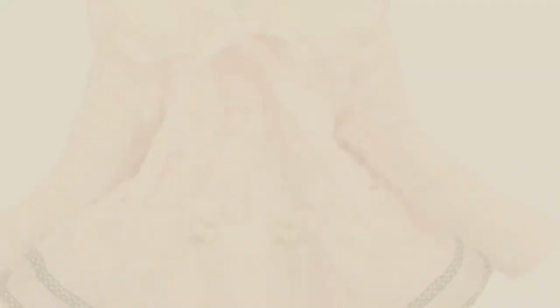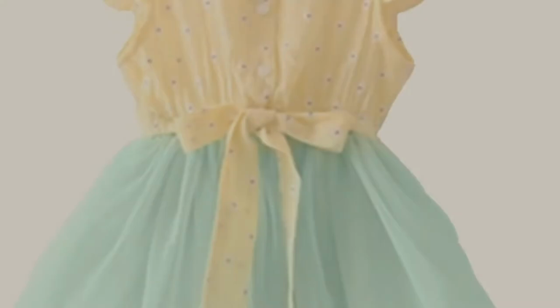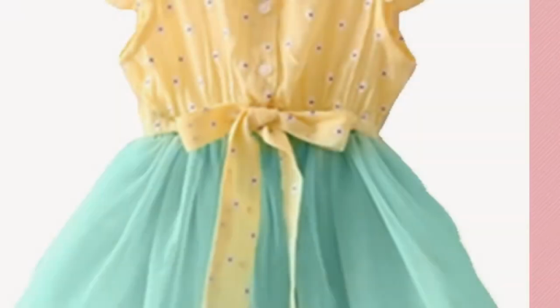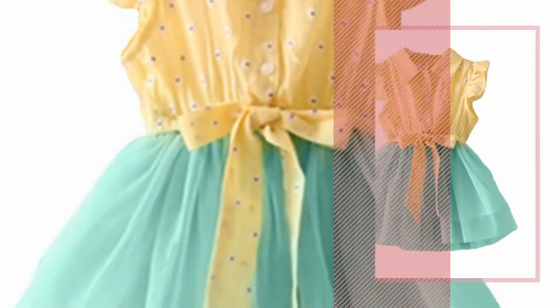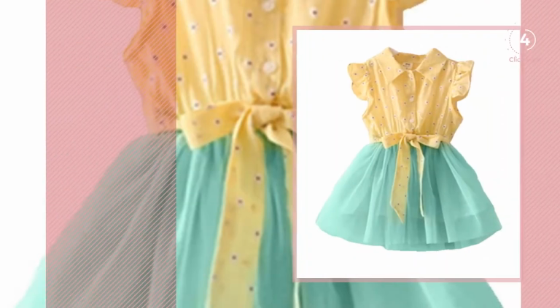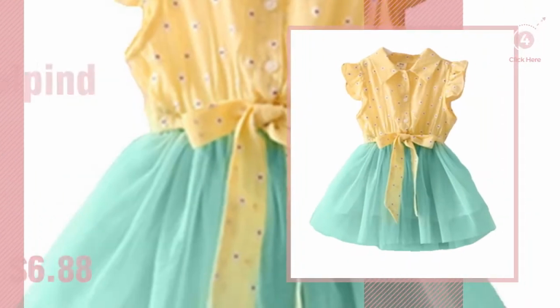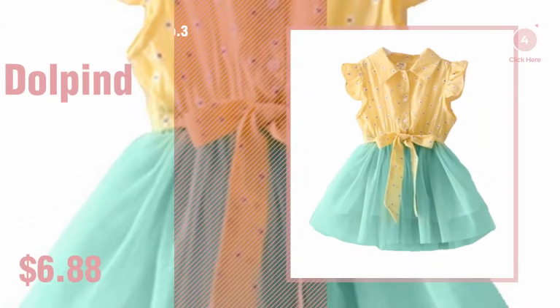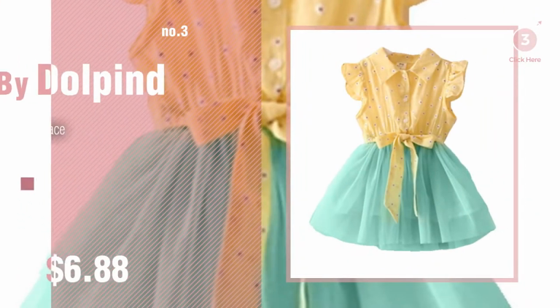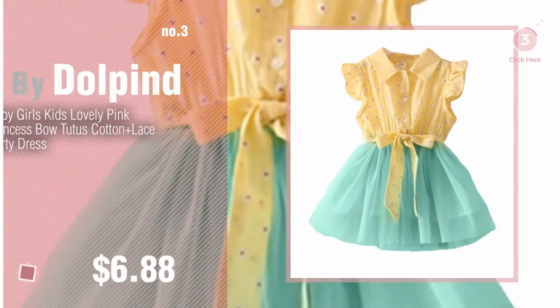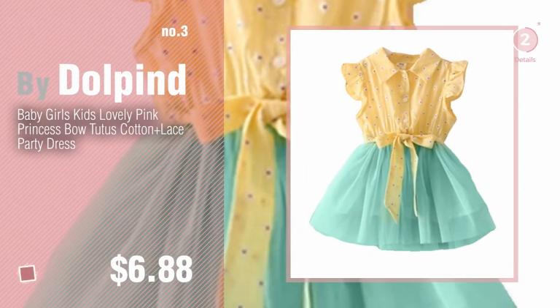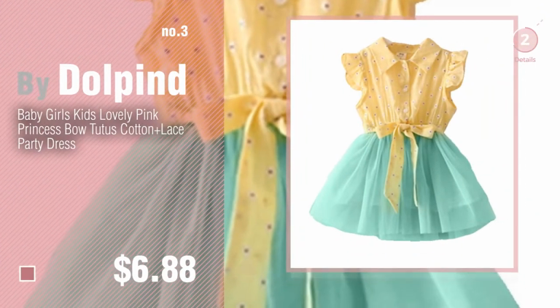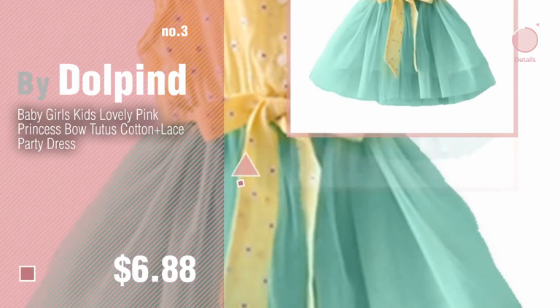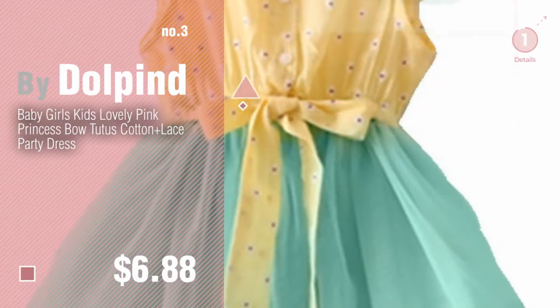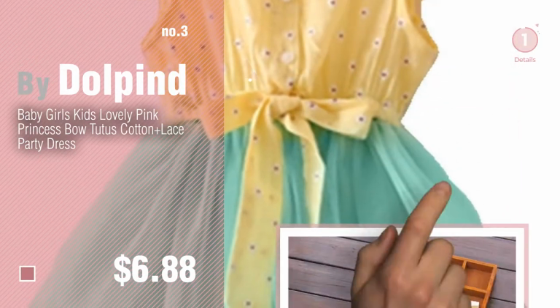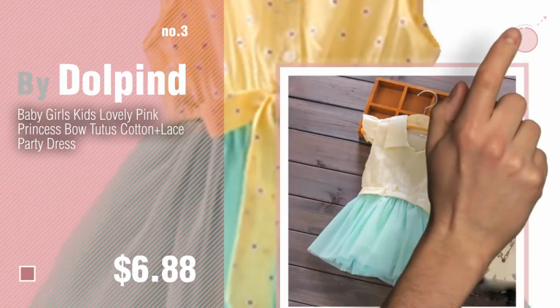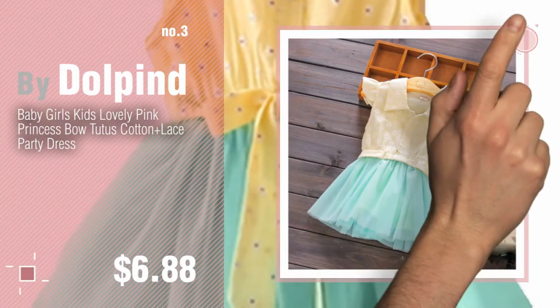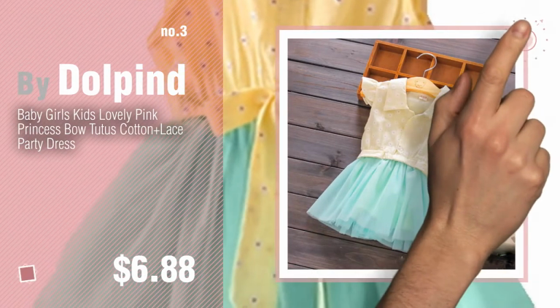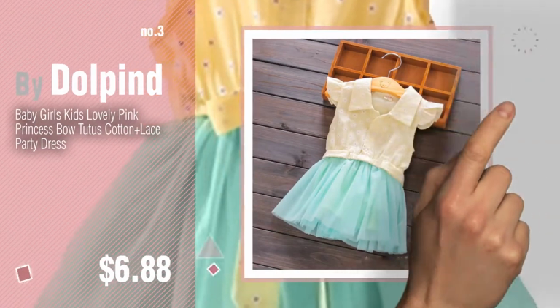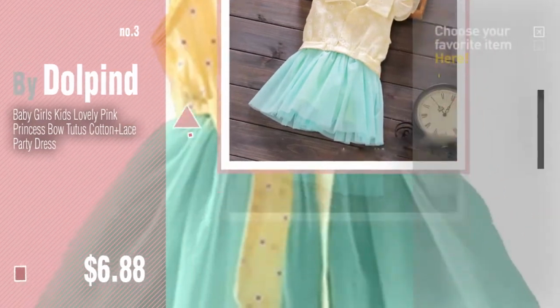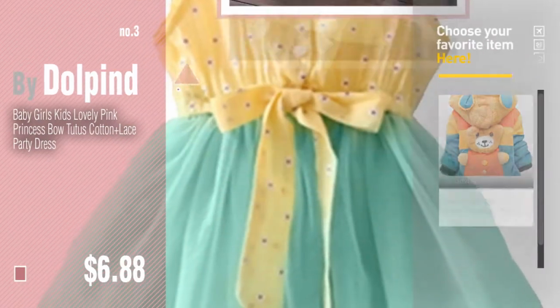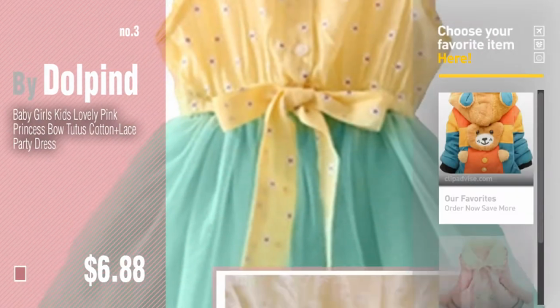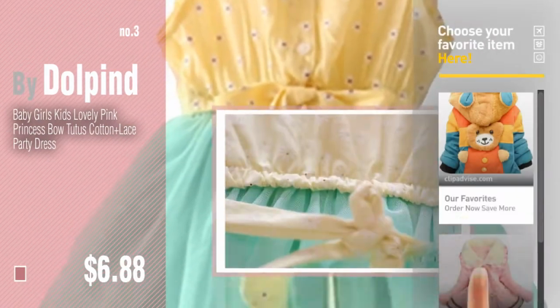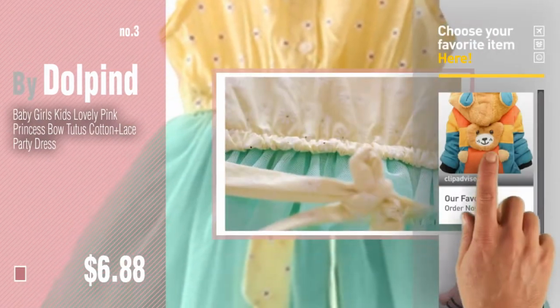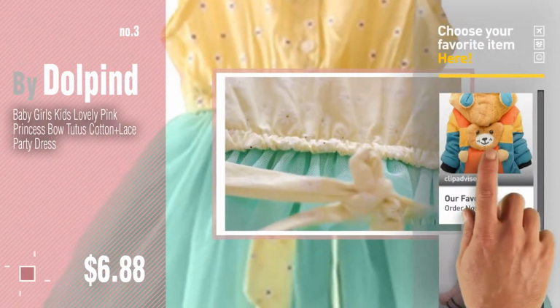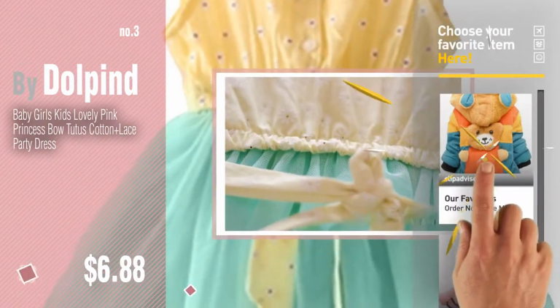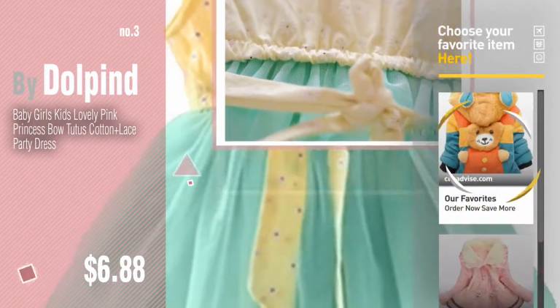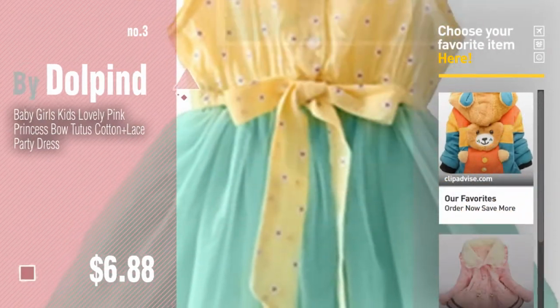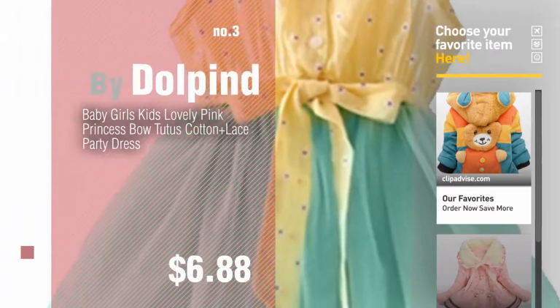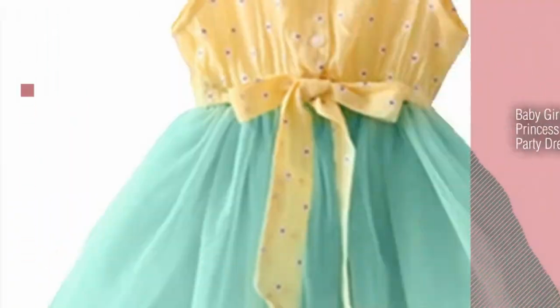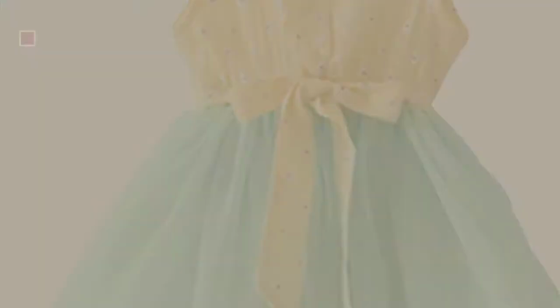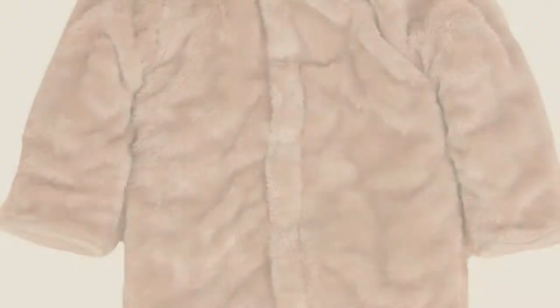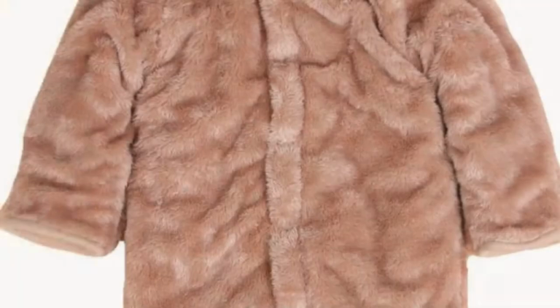Number 3. For more great options and ideas, click this circle in the corner. Number 4.